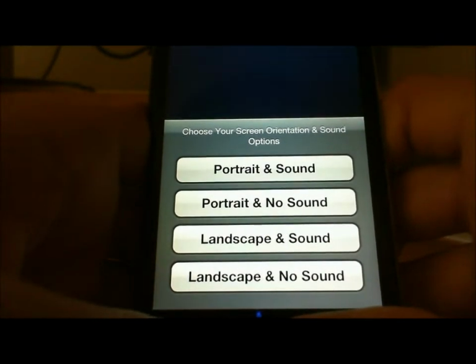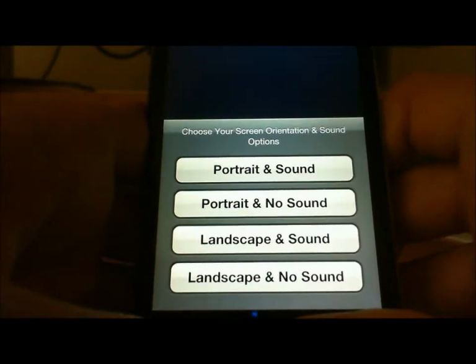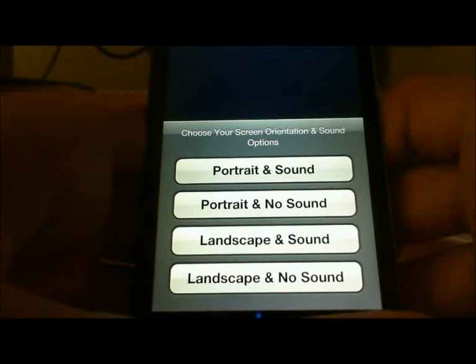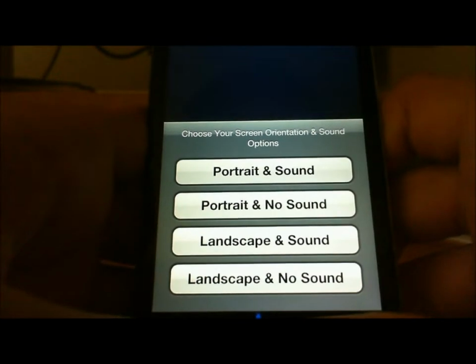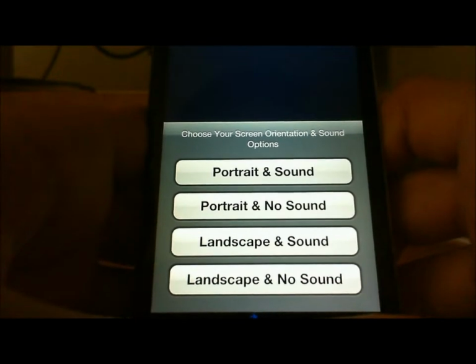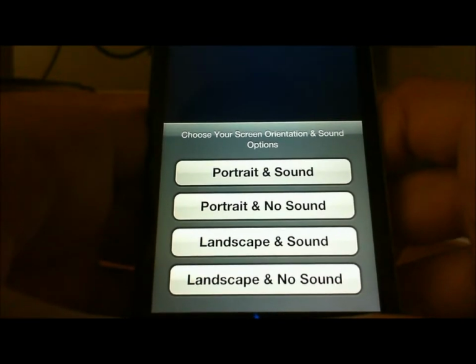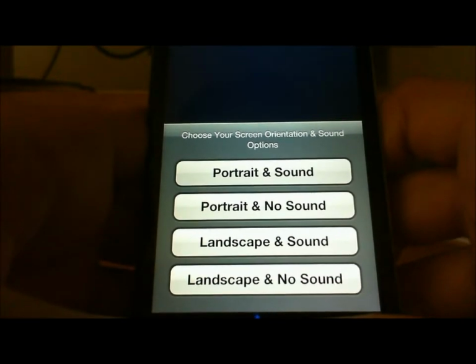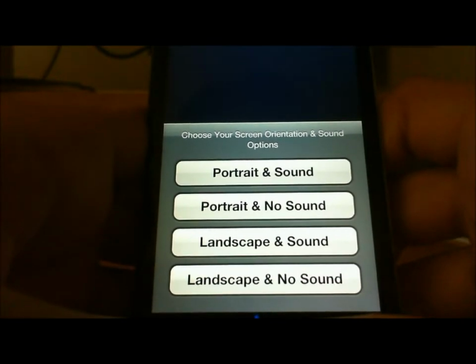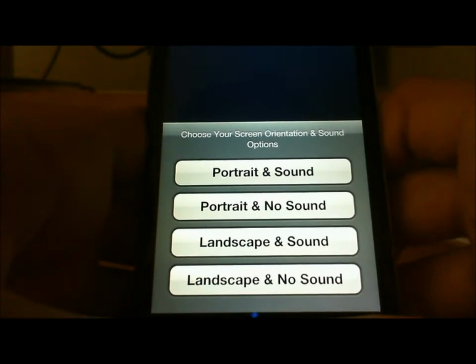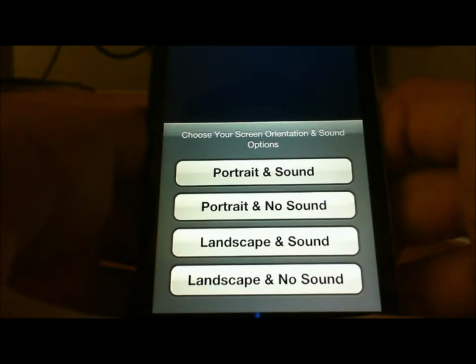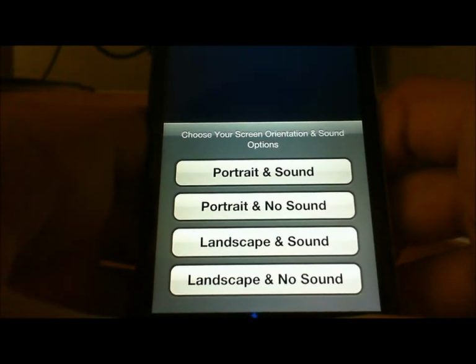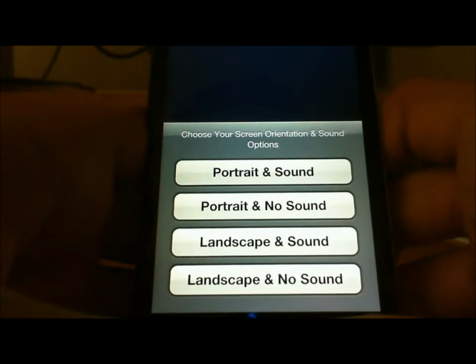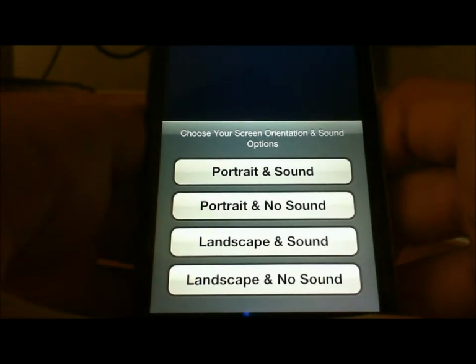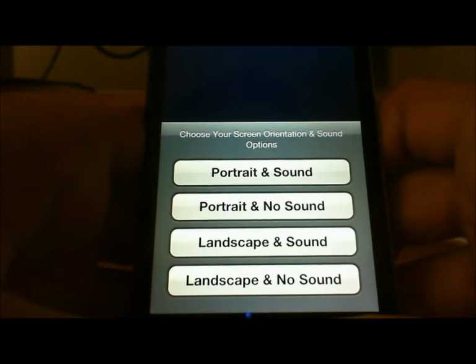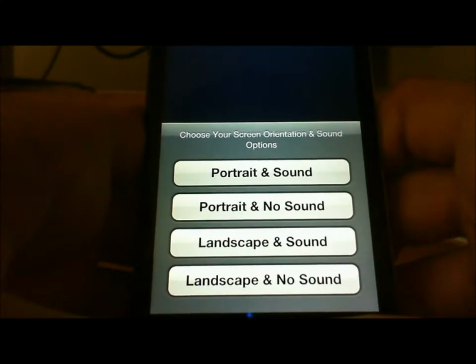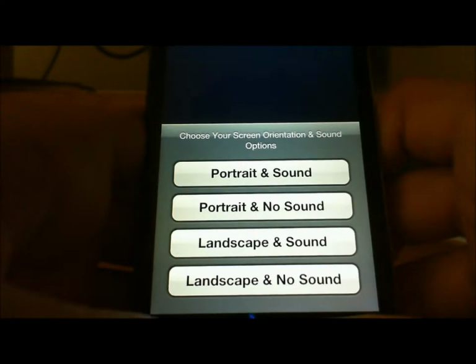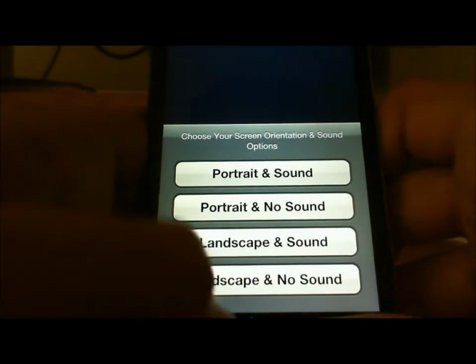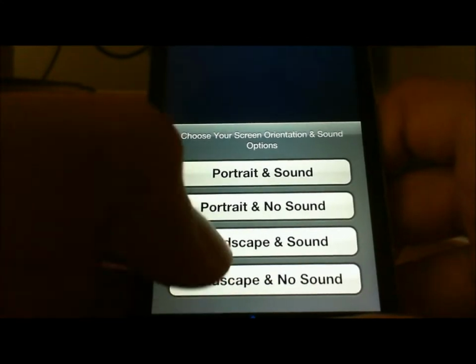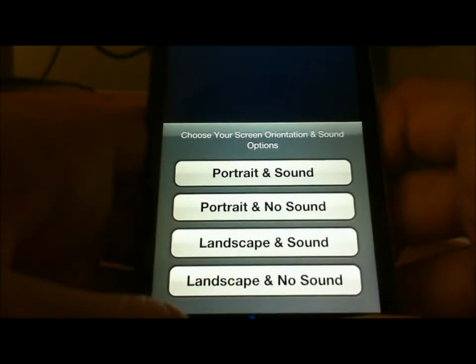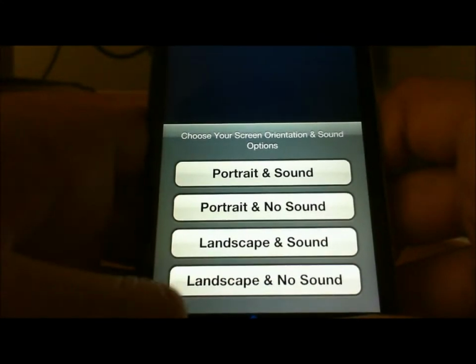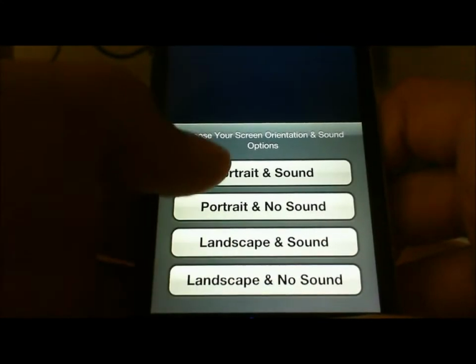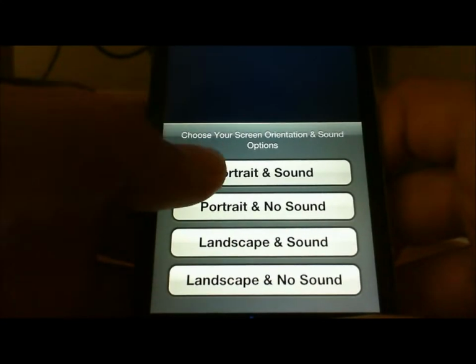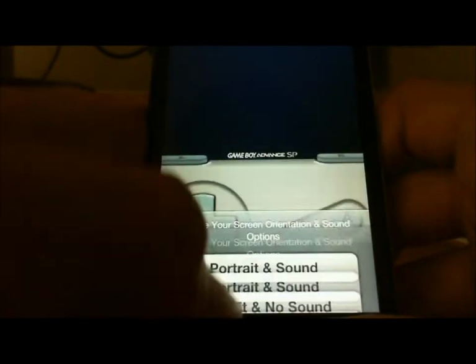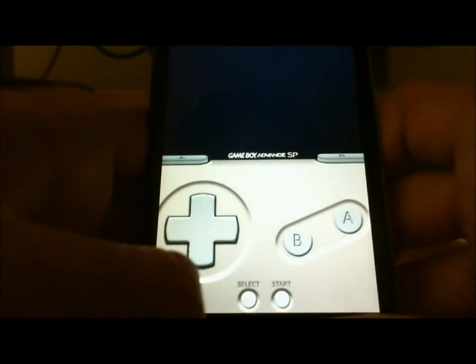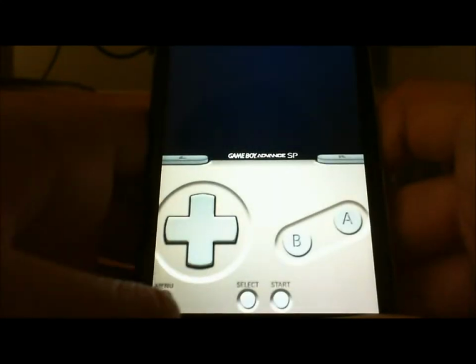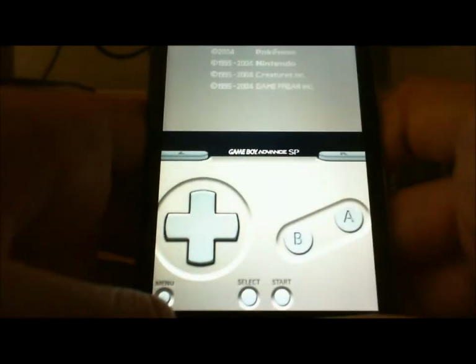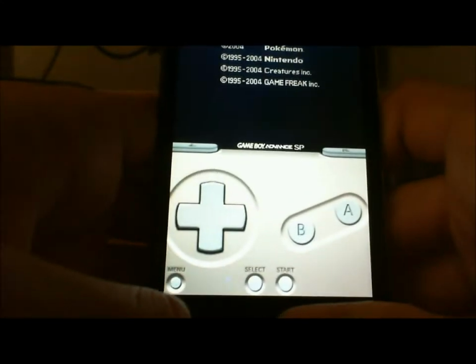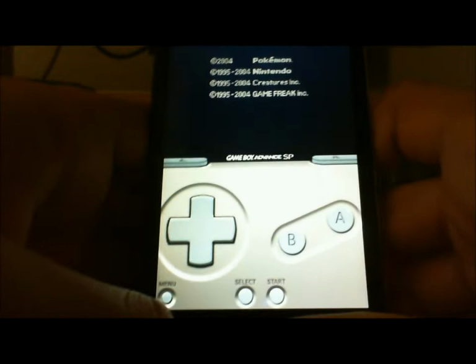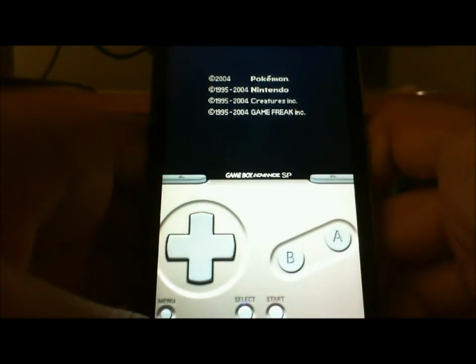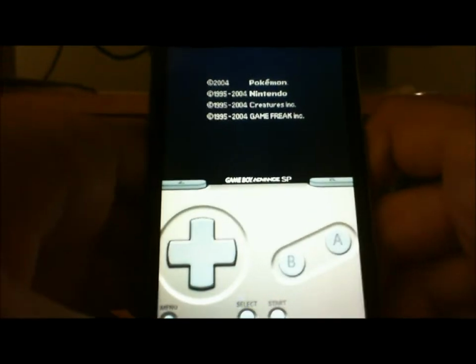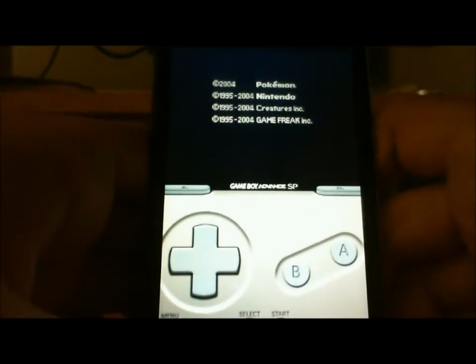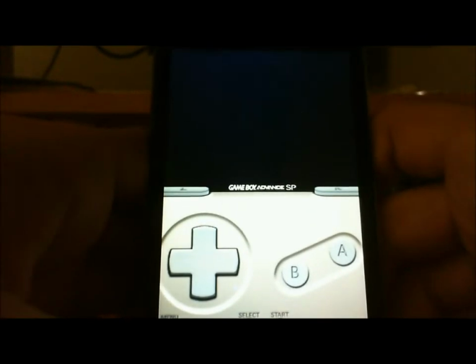It says choose your screen orientation and sound options. So you have: sound and portrait, portrait and no sound, landscape with sound, and landscape with no sound. For this one we can put portrait and sound, and right there it starts.